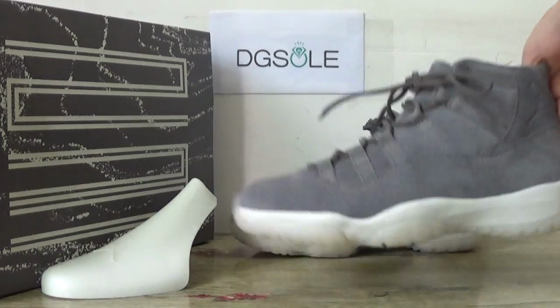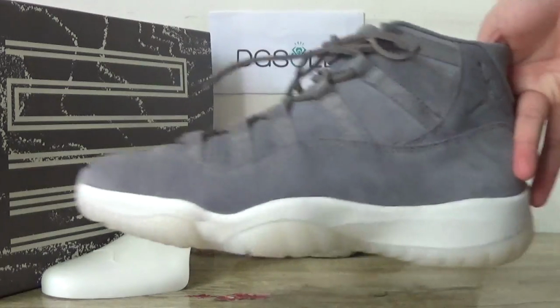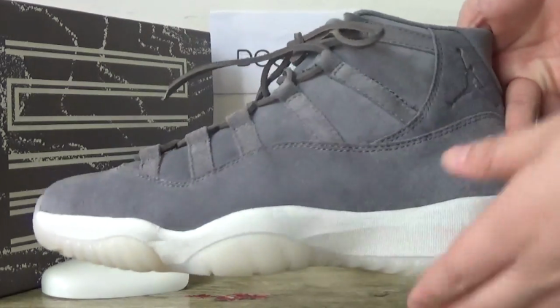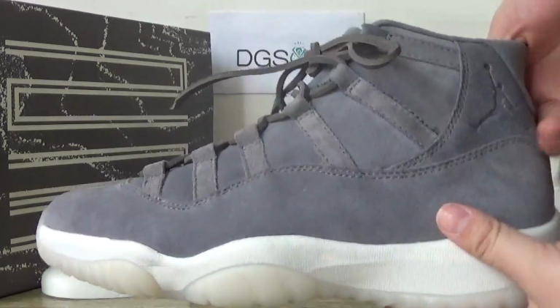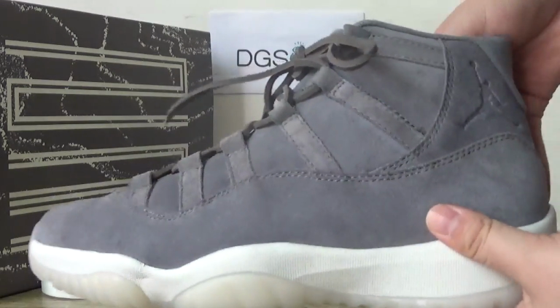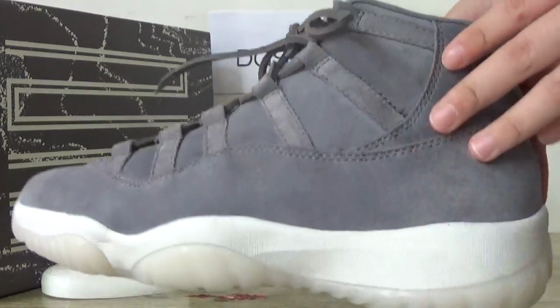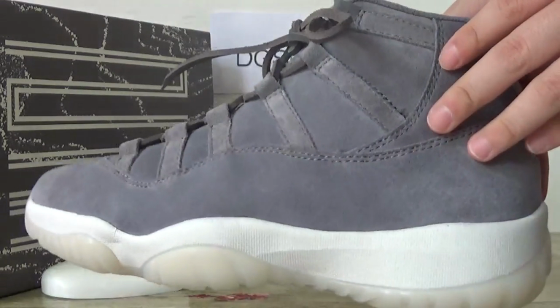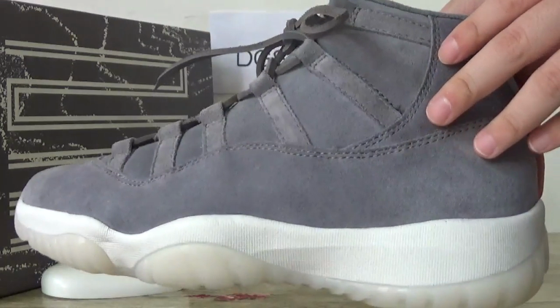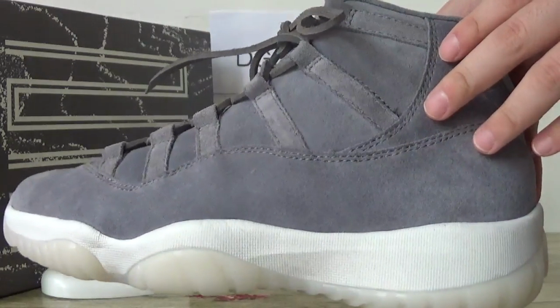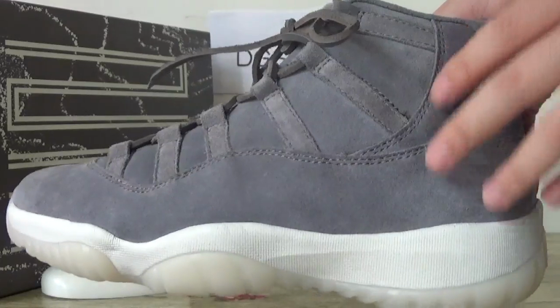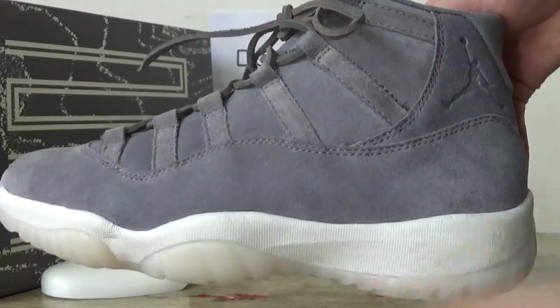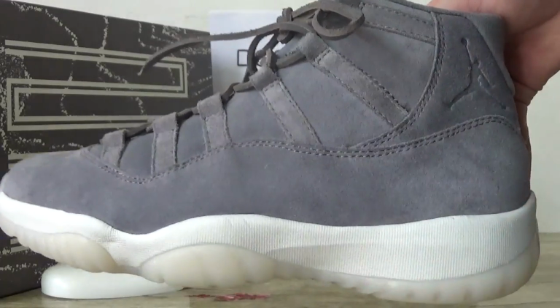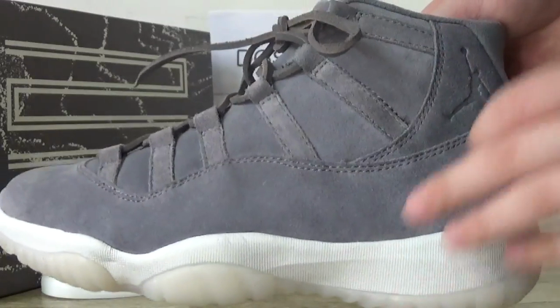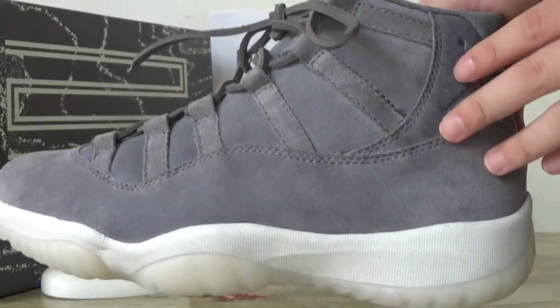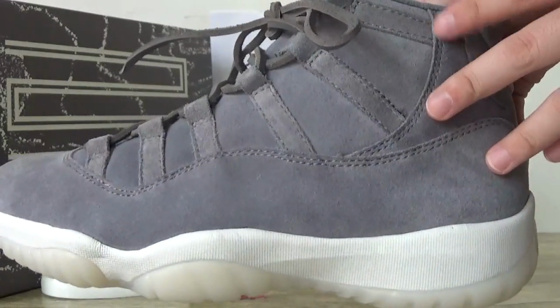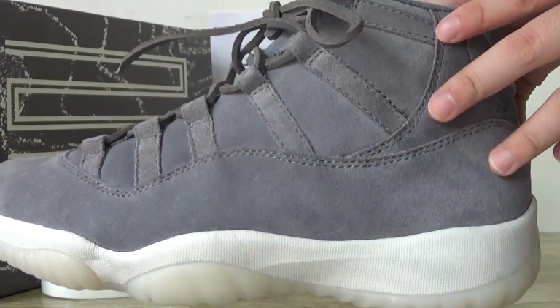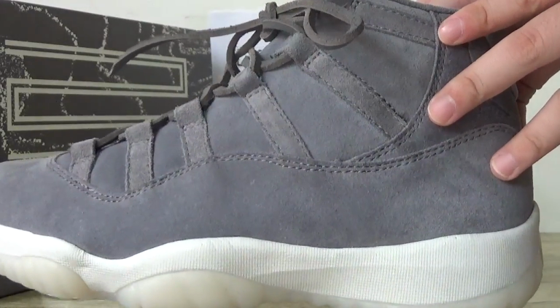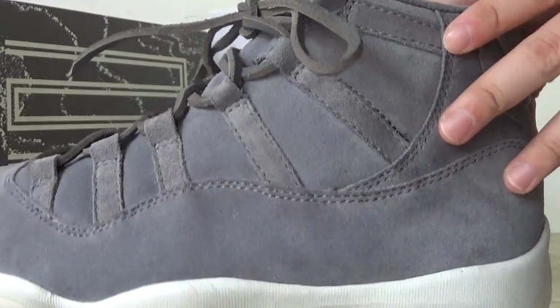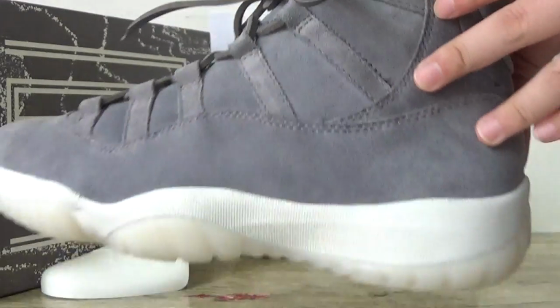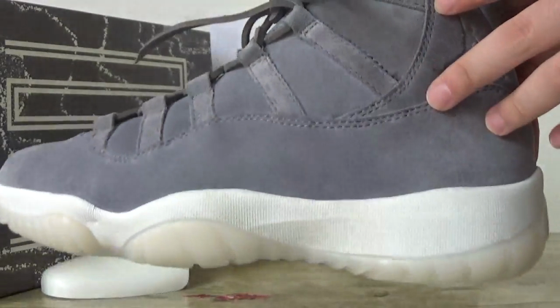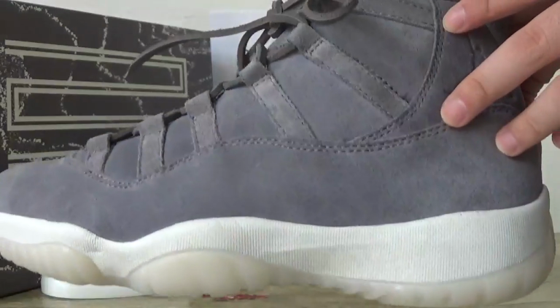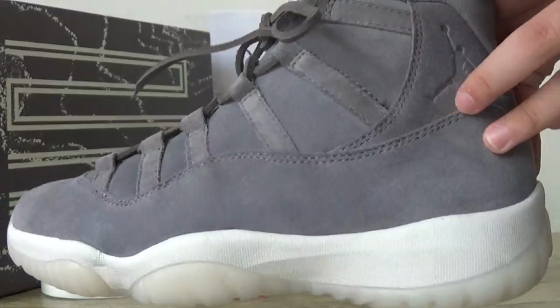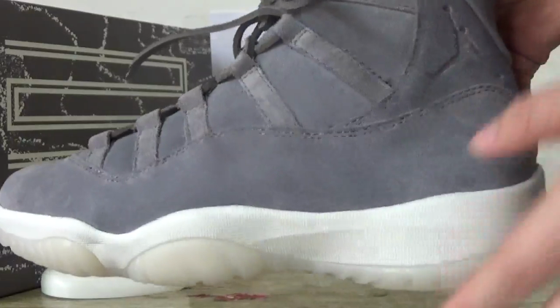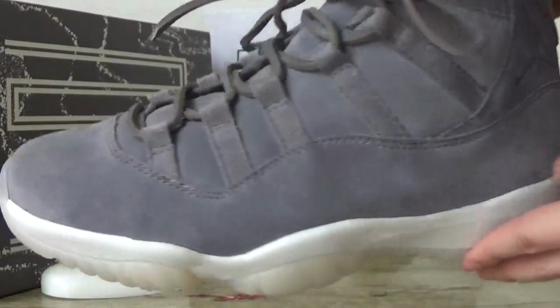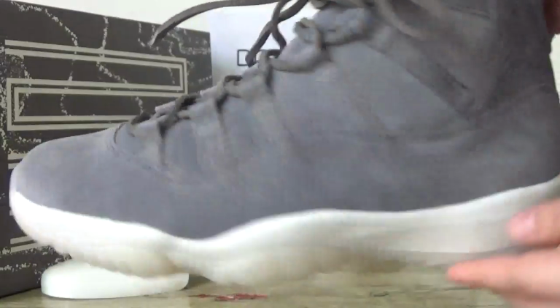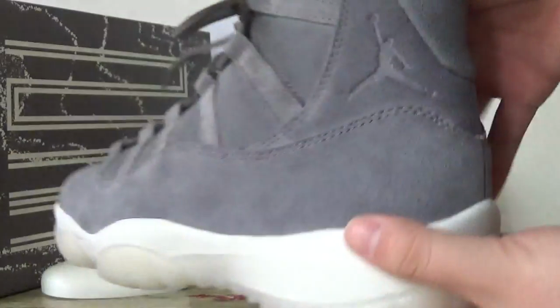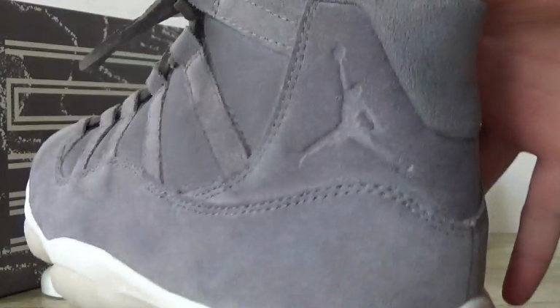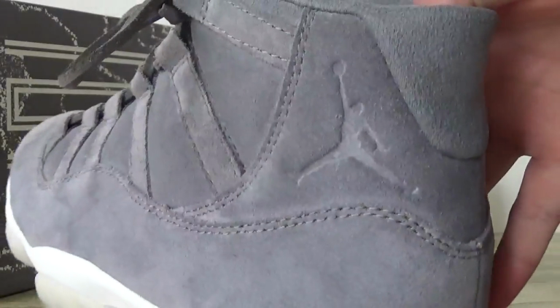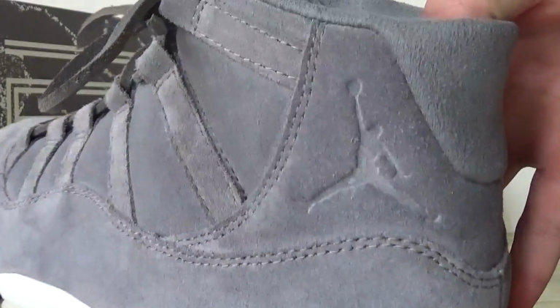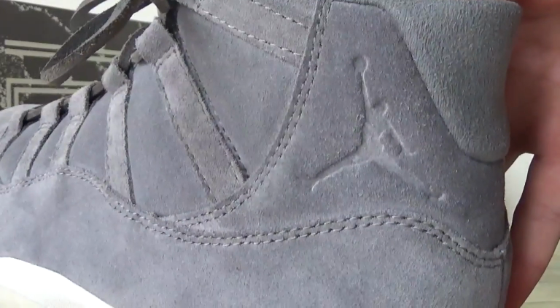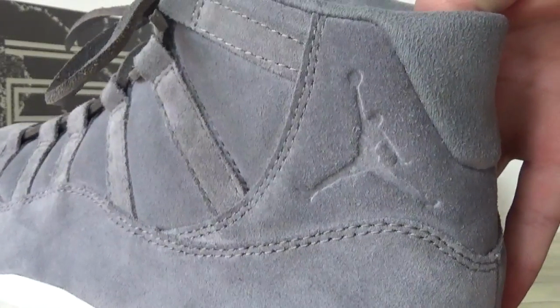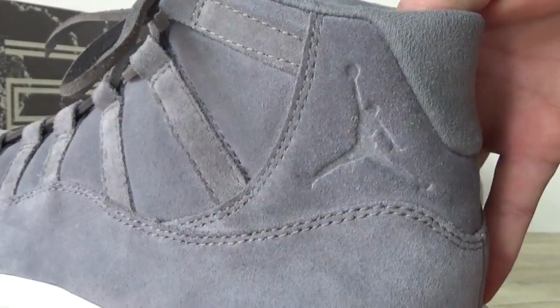You can catch the quality. Look at this — this is the gray suit. And here you can catch the stitching. Also in this part you can catch the Jumperman logo.